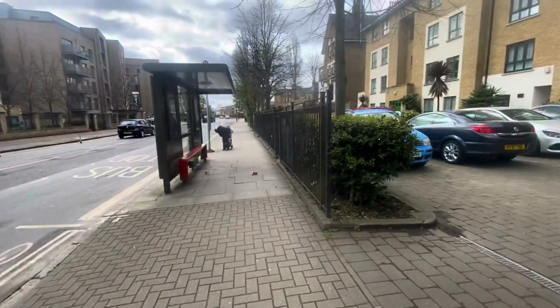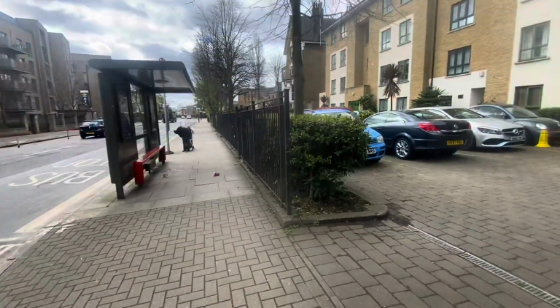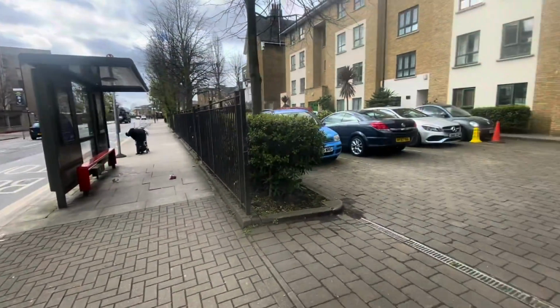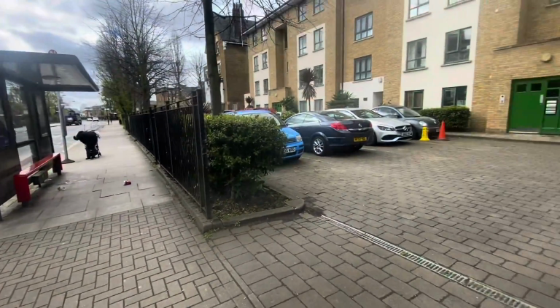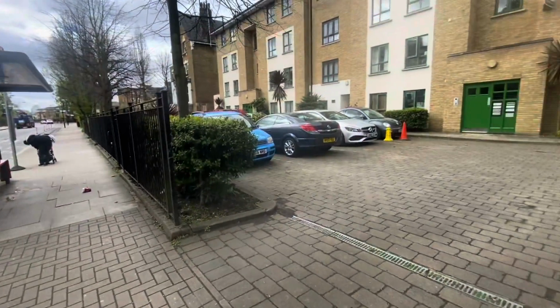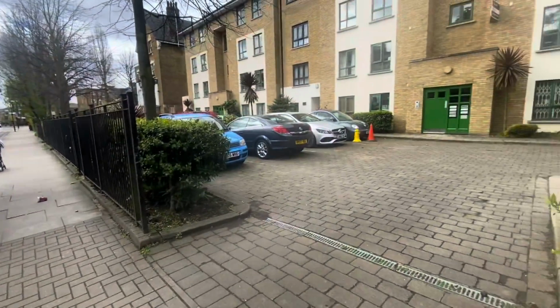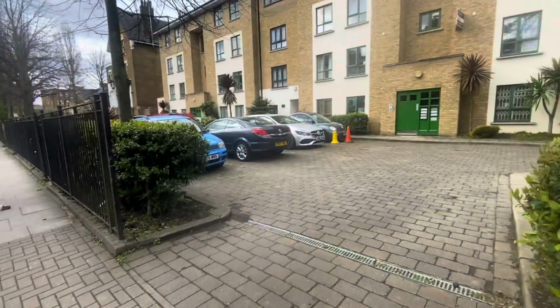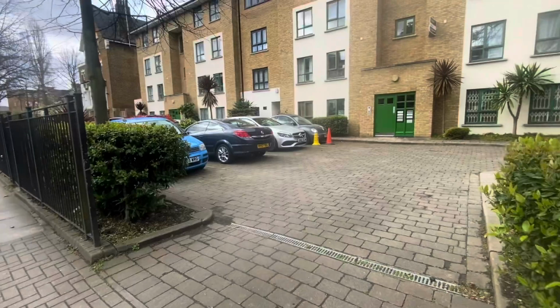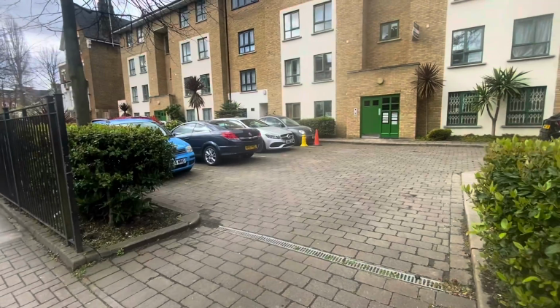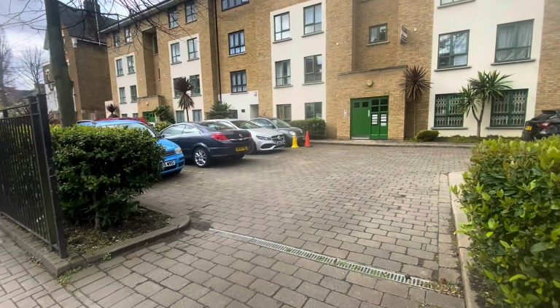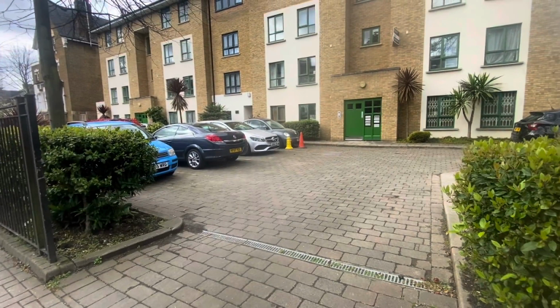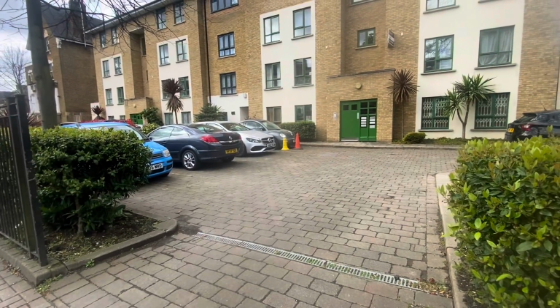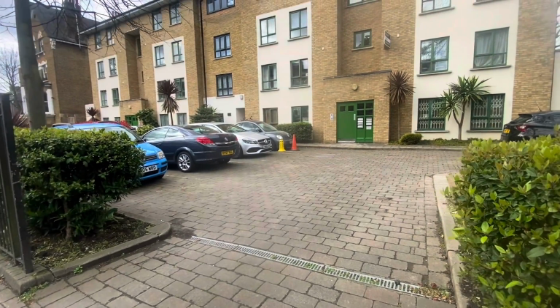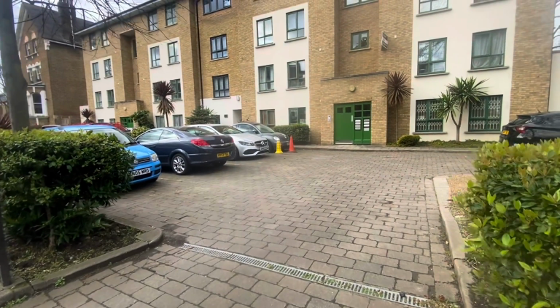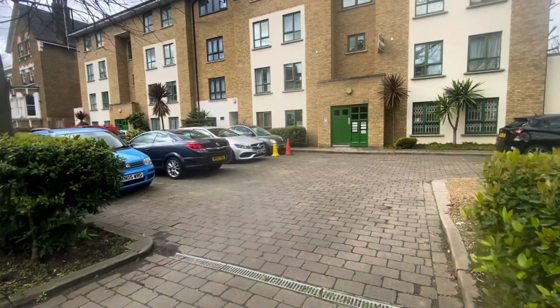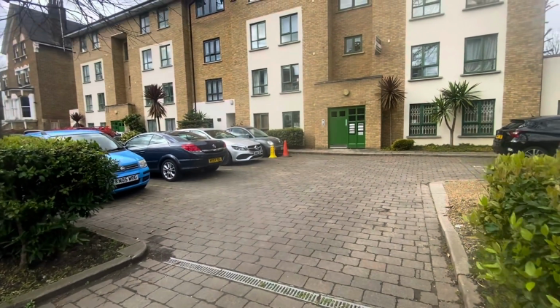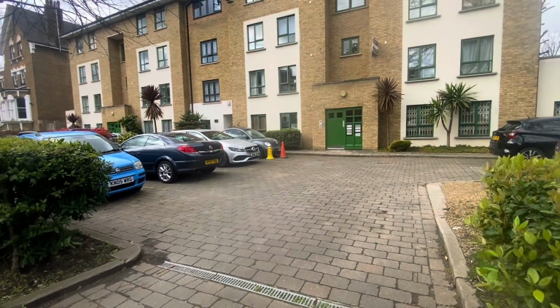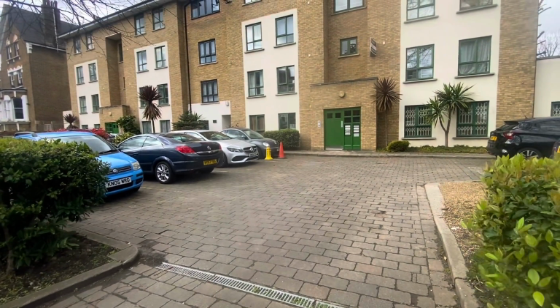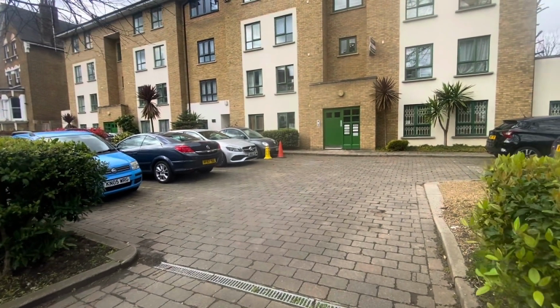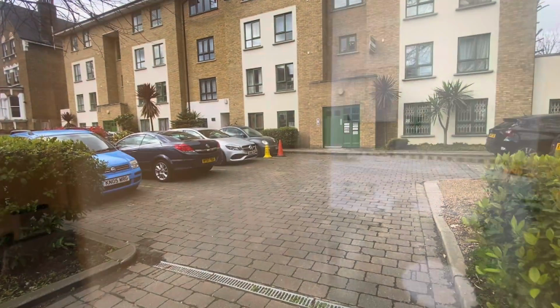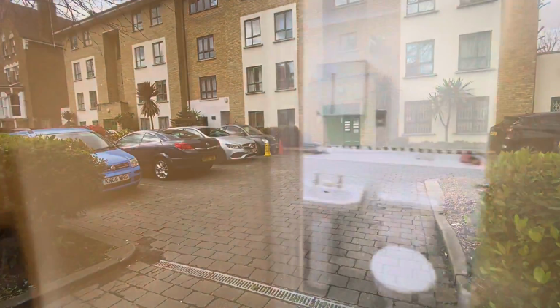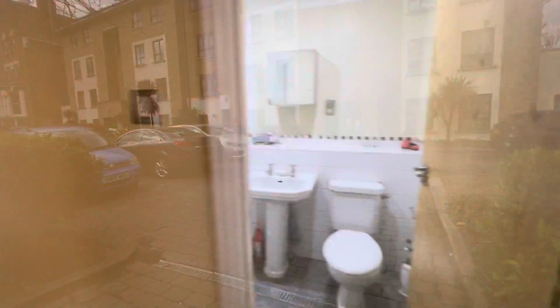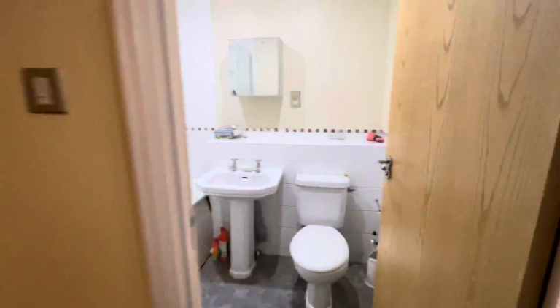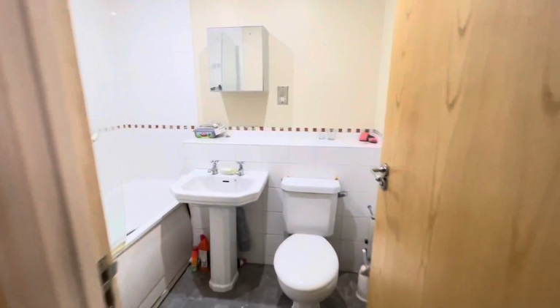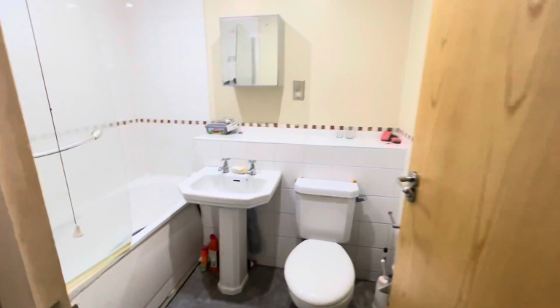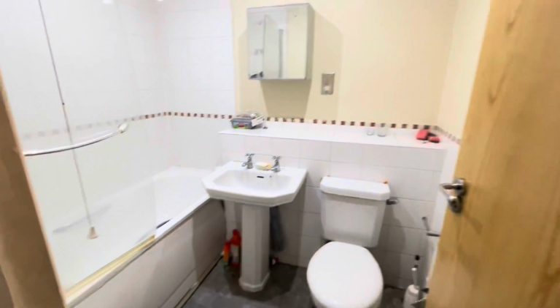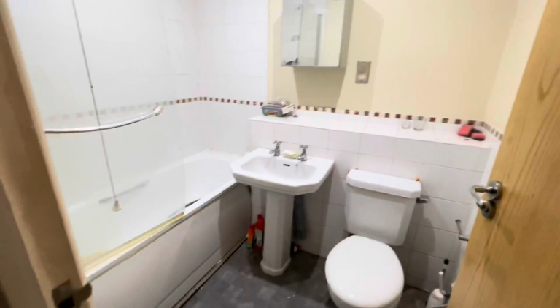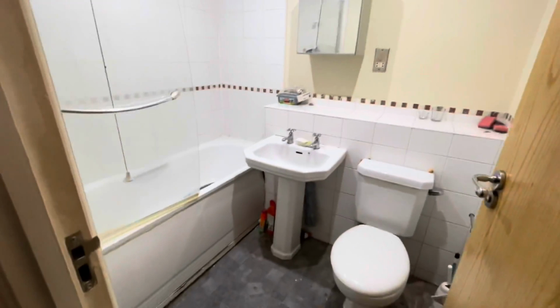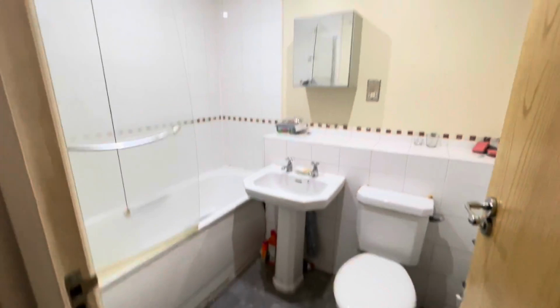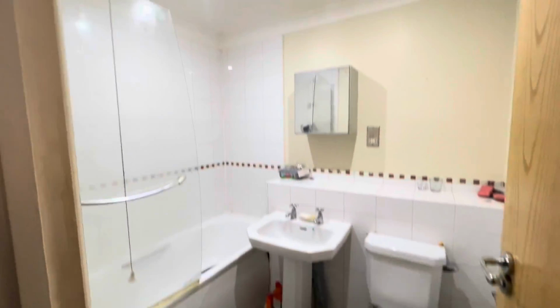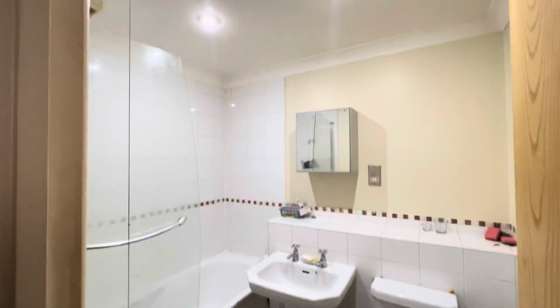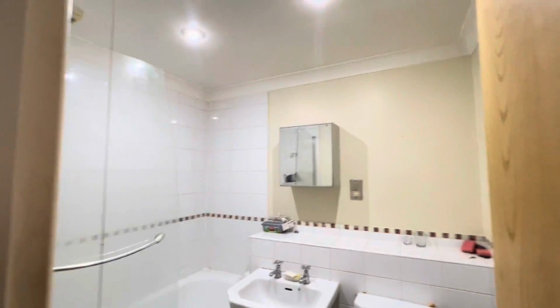So this is Green Lanes and we are going to be looking at one of the purpose-built flats just here — a lovely exterior. Let's head on inside.